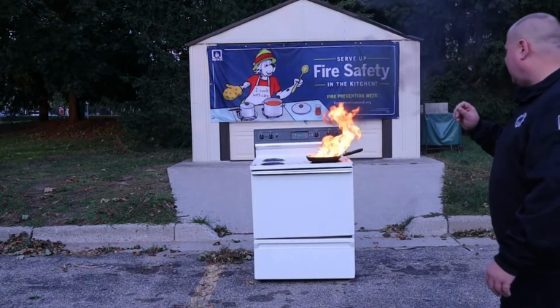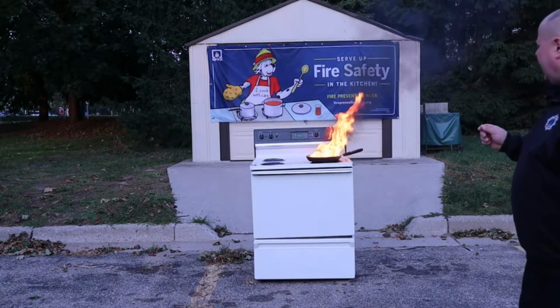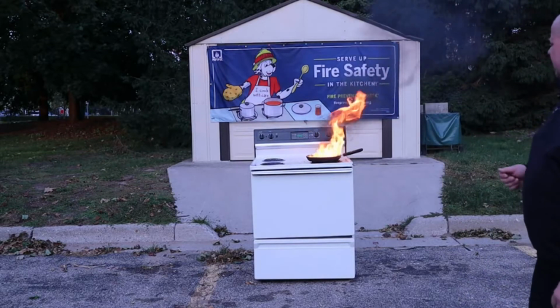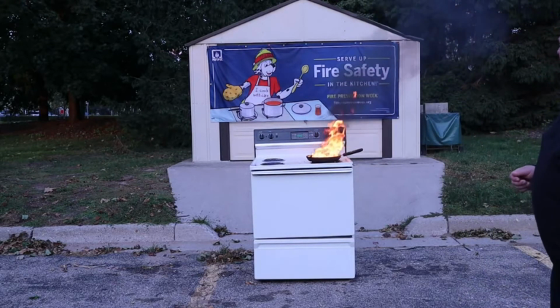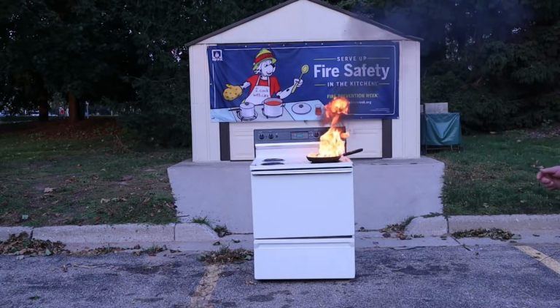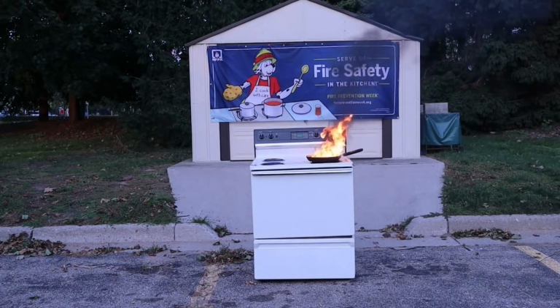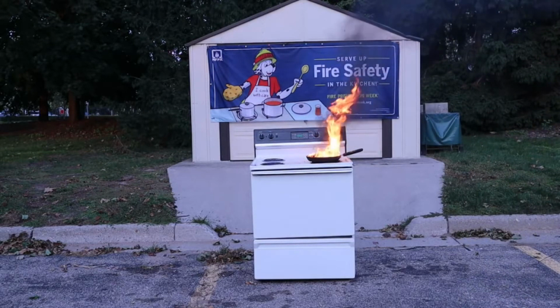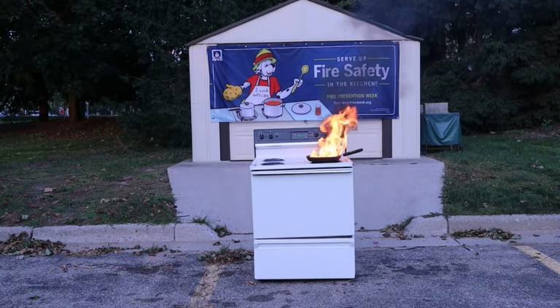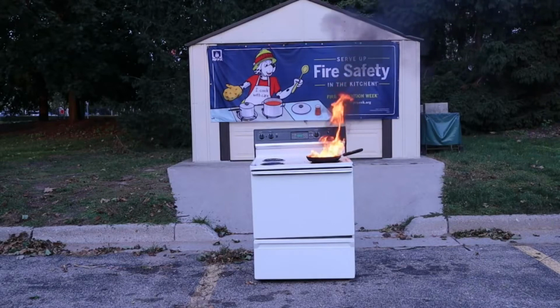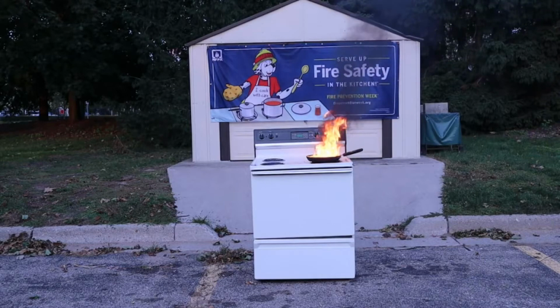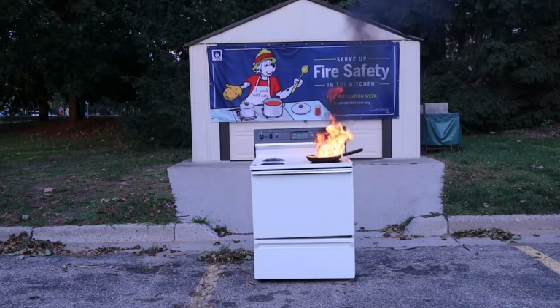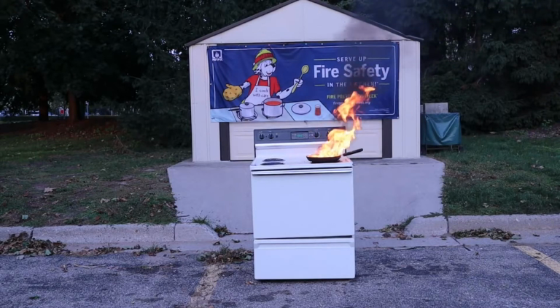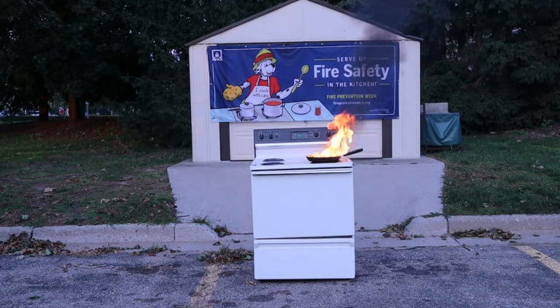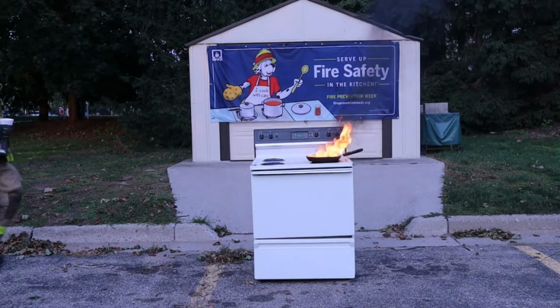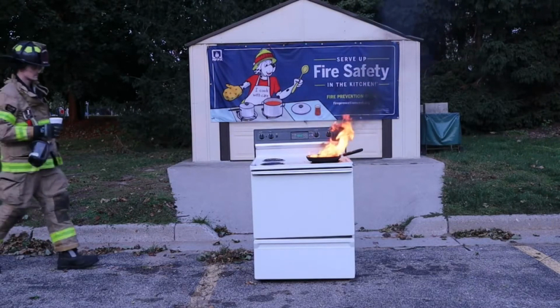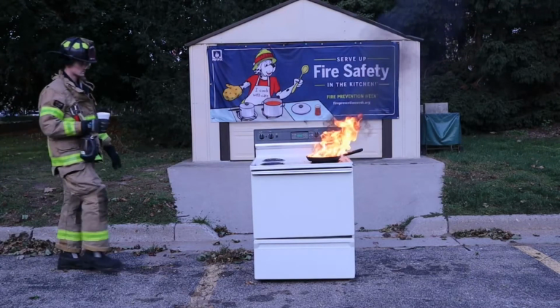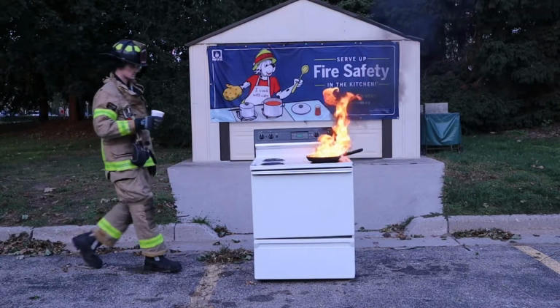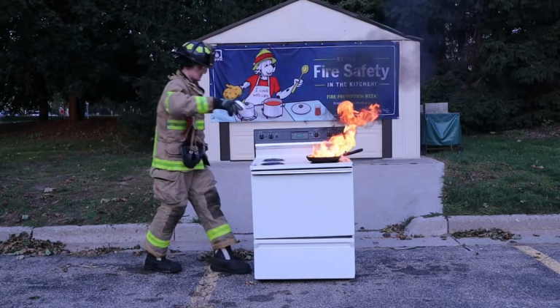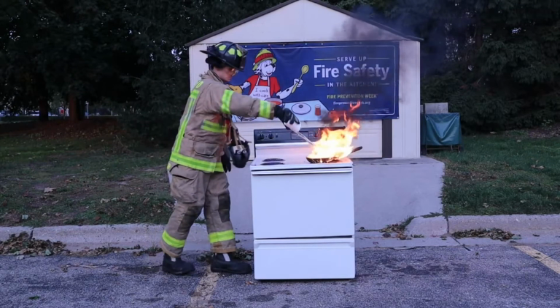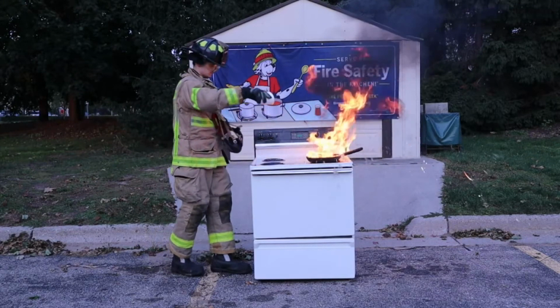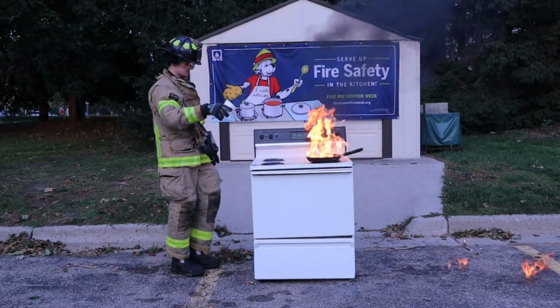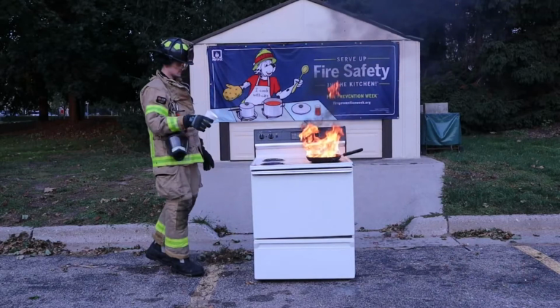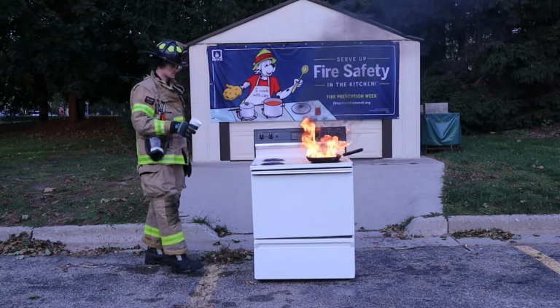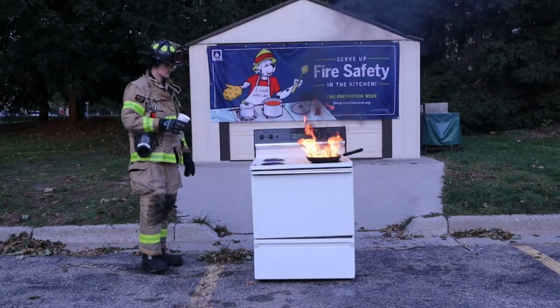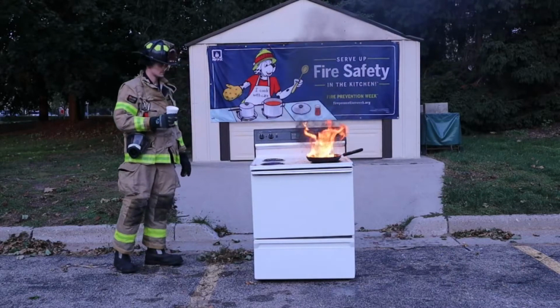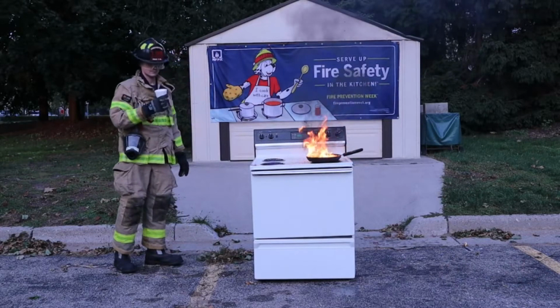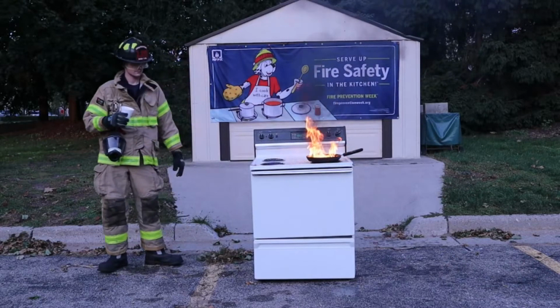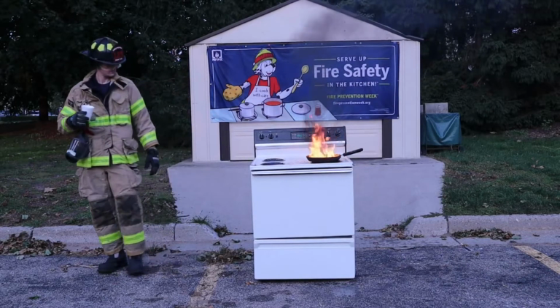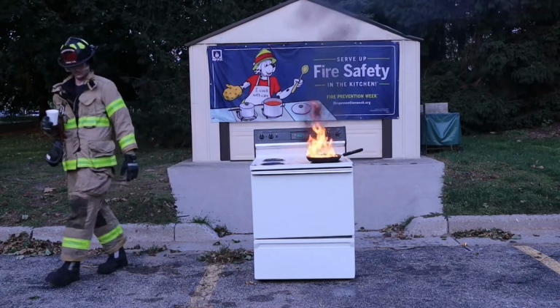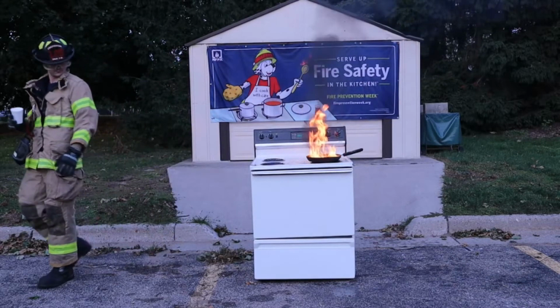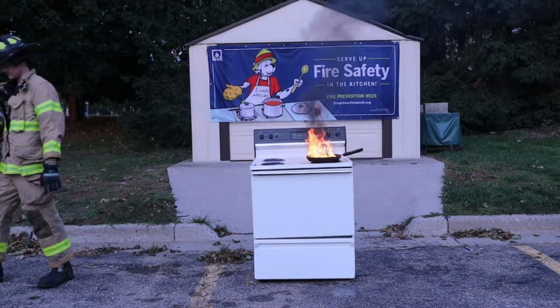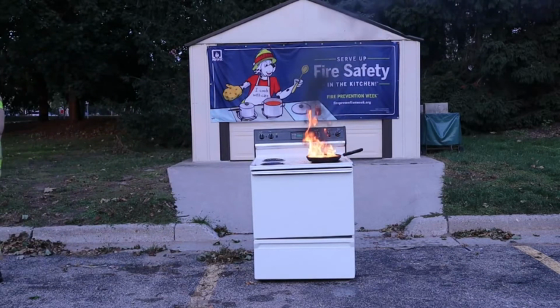One important thing to add: the worst thing you can do is put water on the fire. You can actually spread the fire and make the situation worse — you can get burned, spread the fire, or cause something even more dangerous.